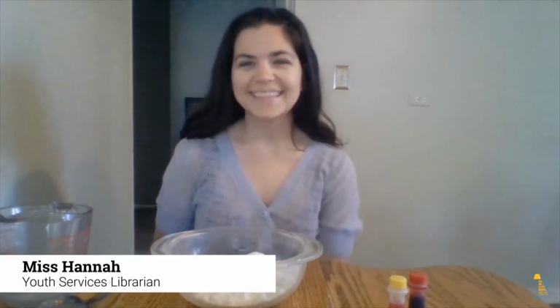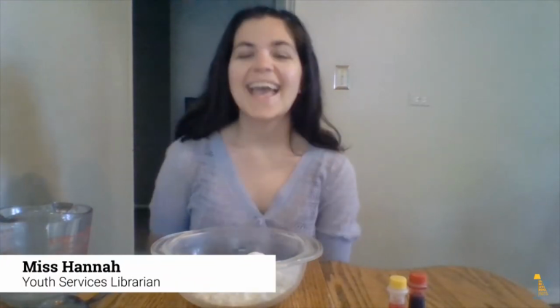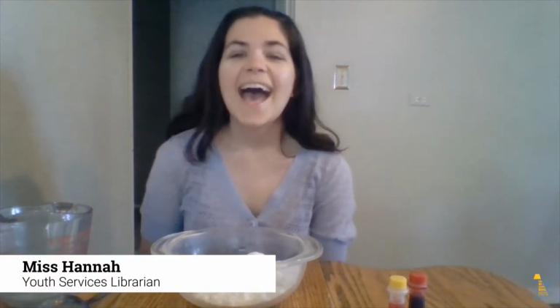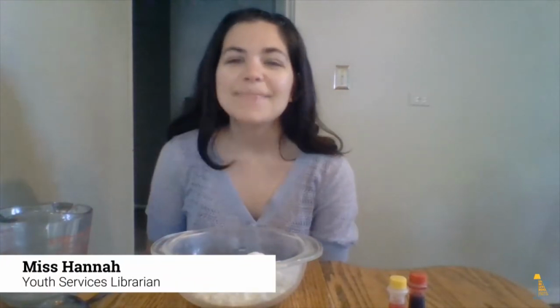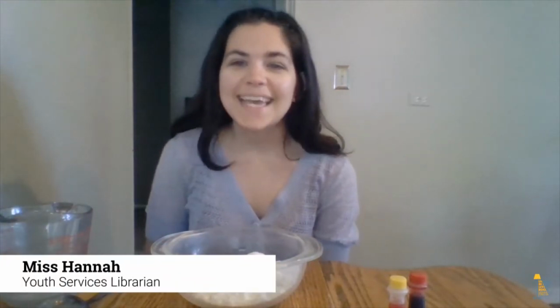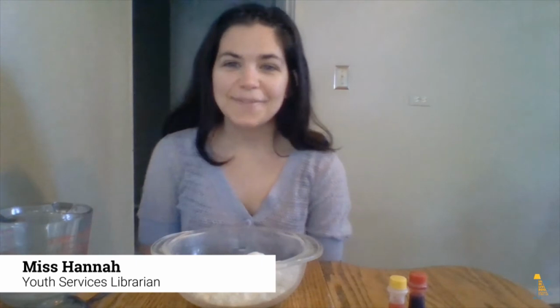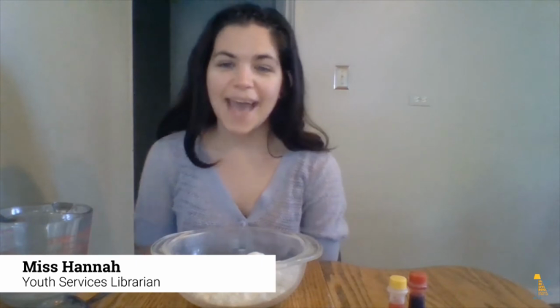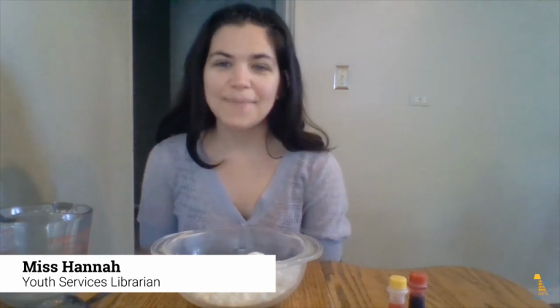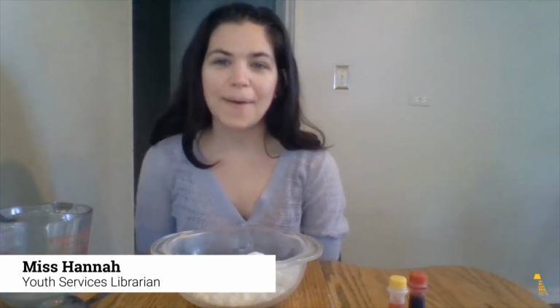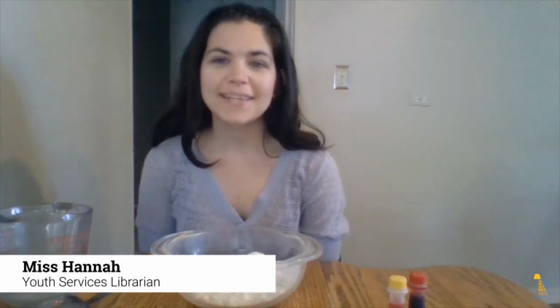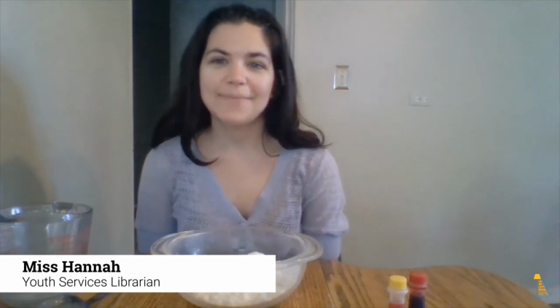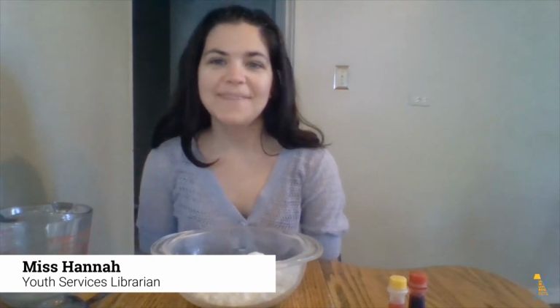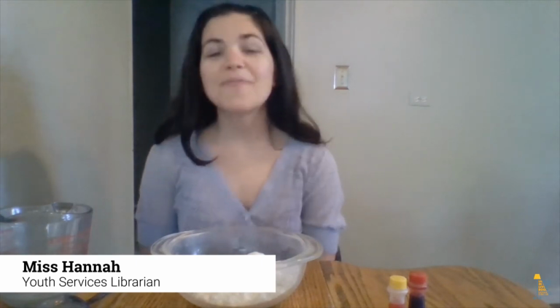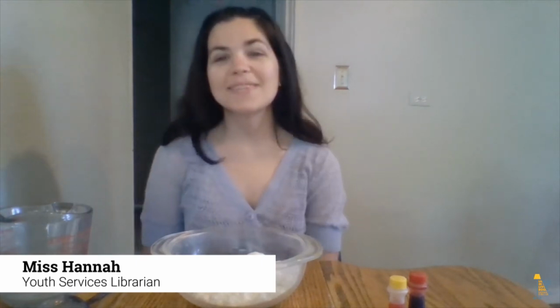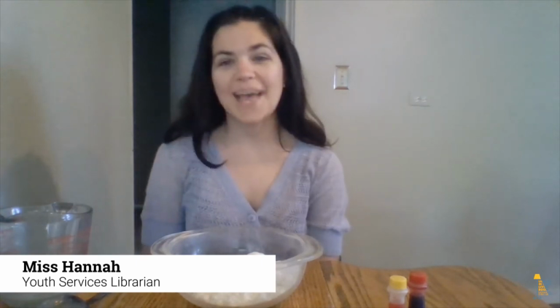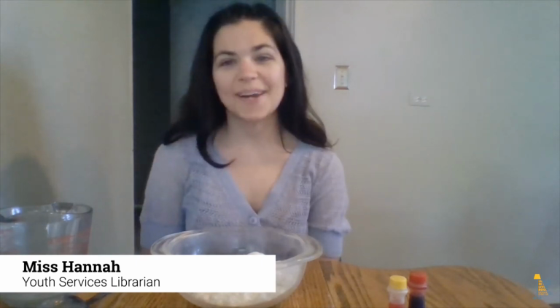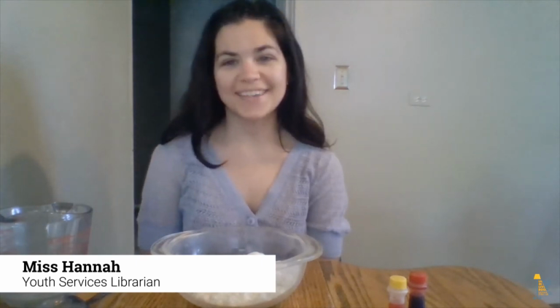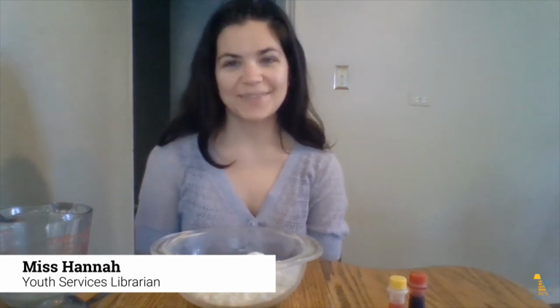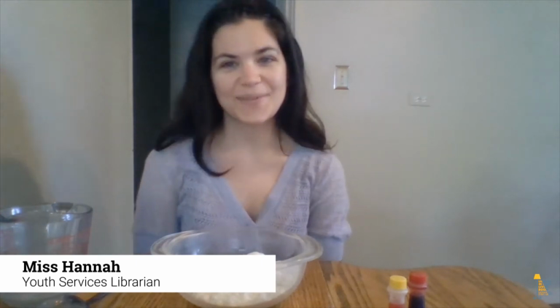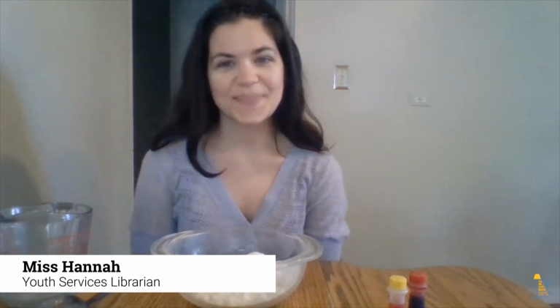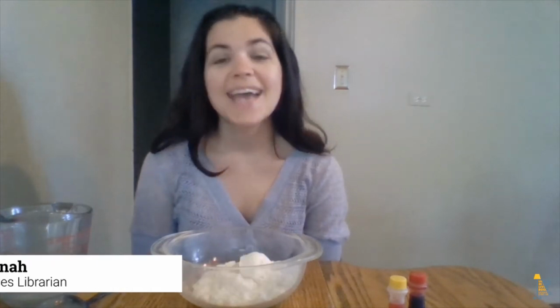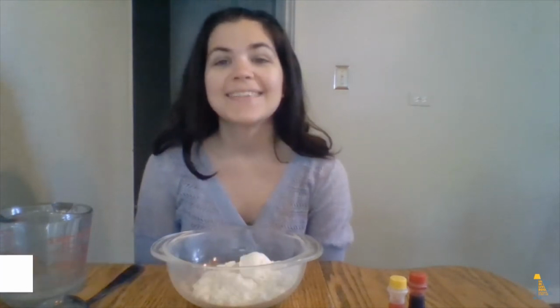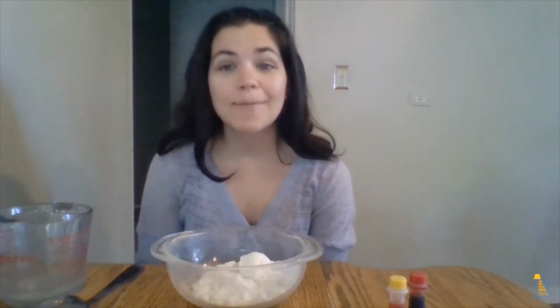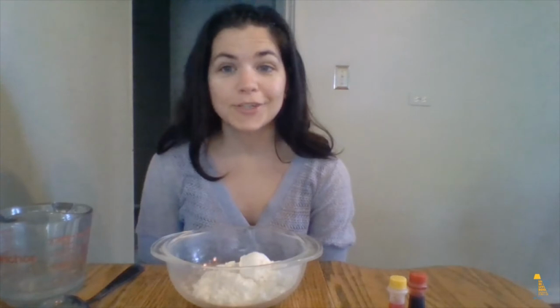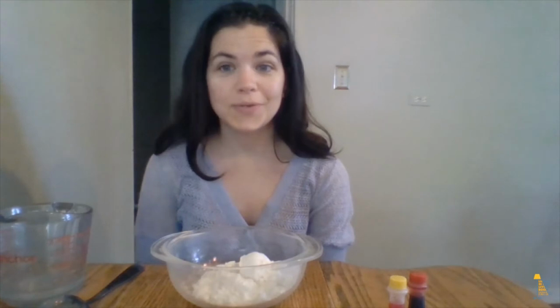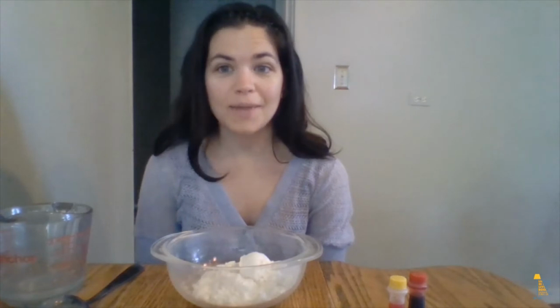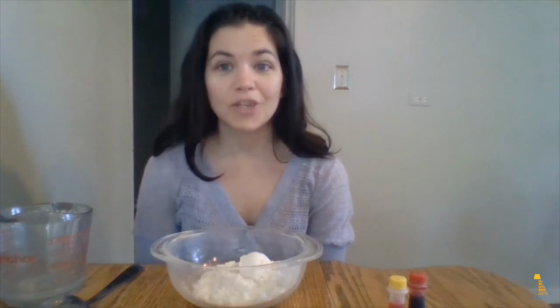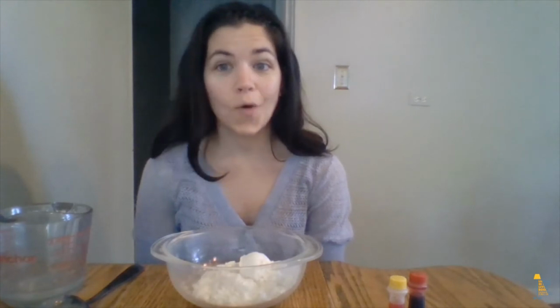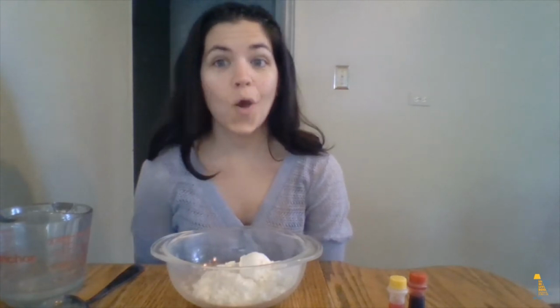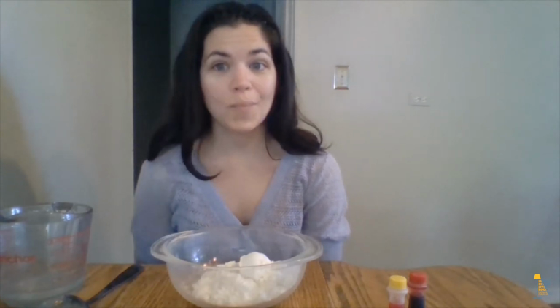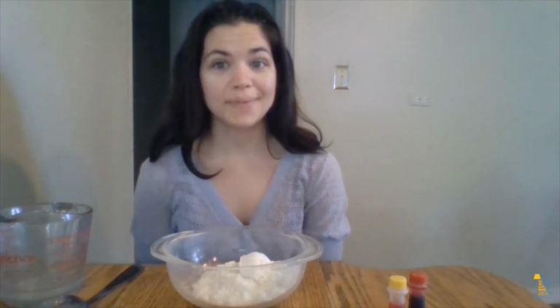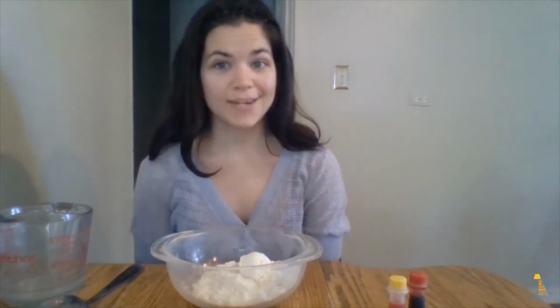Hi, I'm Miss Hannah from the Highland Park Public Library and welcome to Library in Your Living Room. Today I'm going to show you how to make your own homemade Play-Doh.